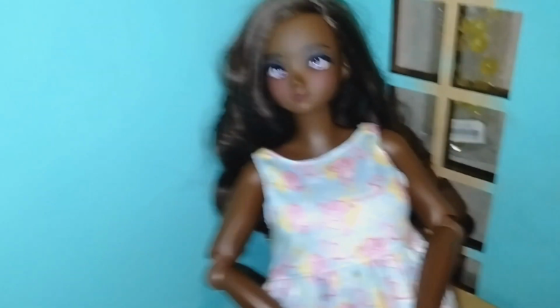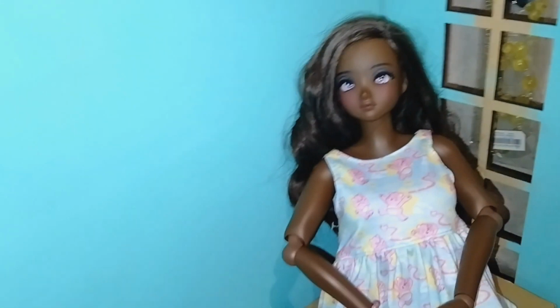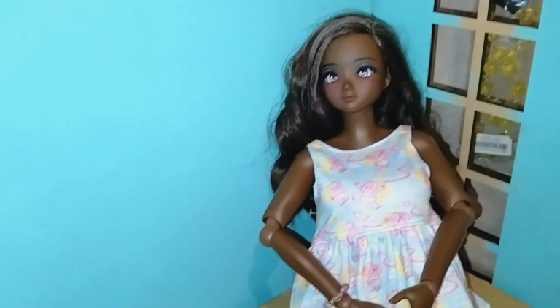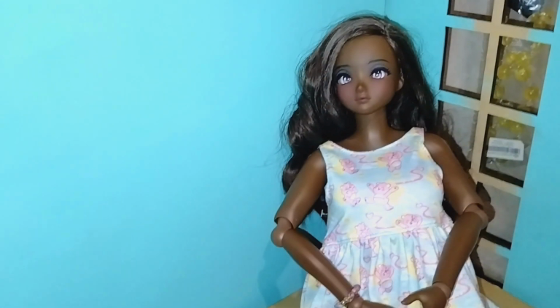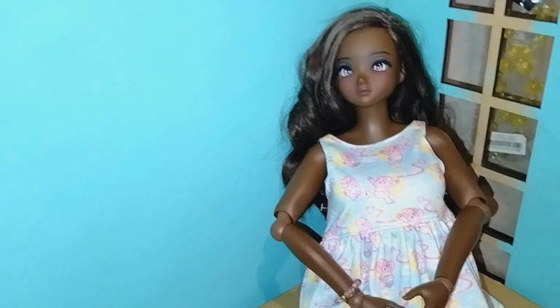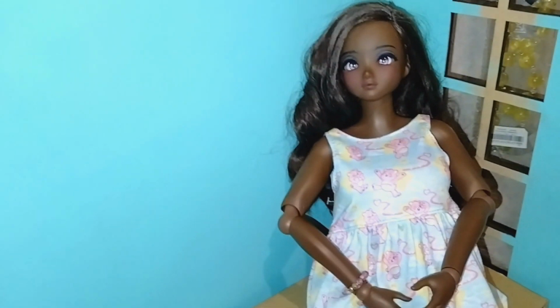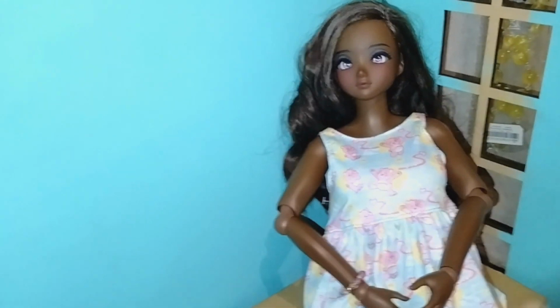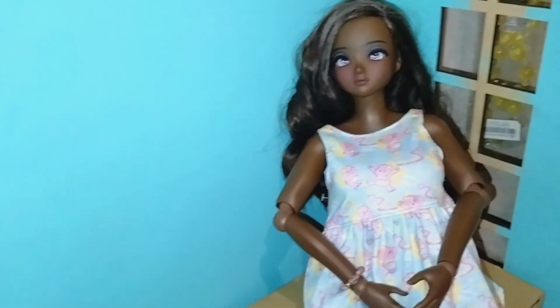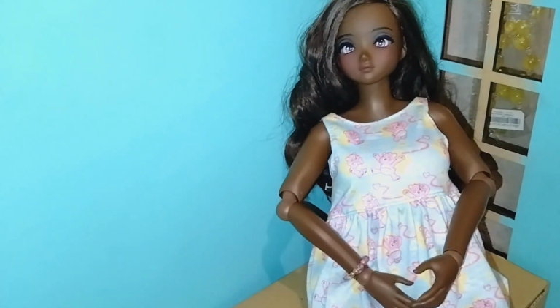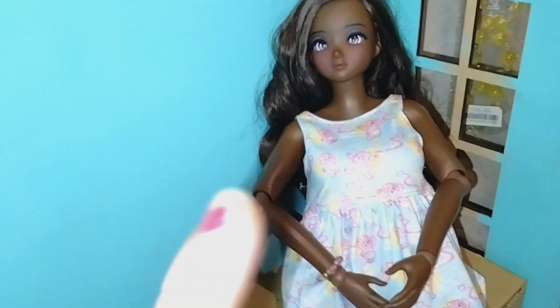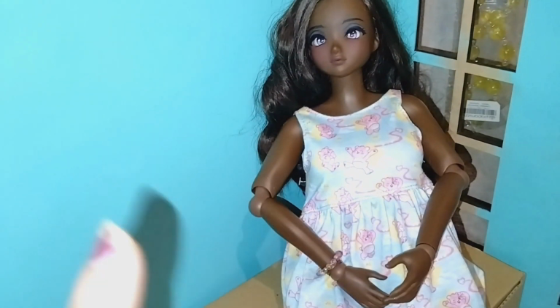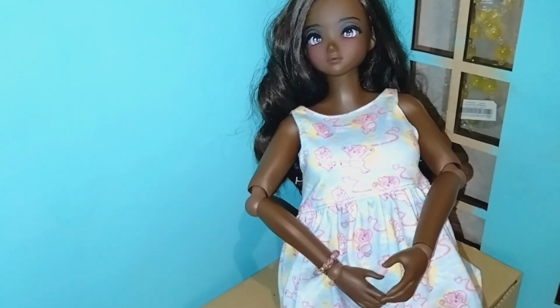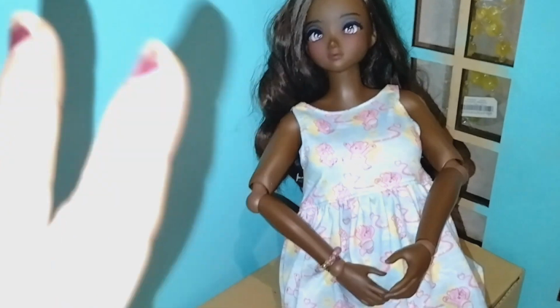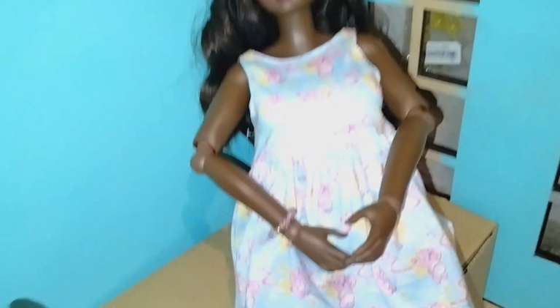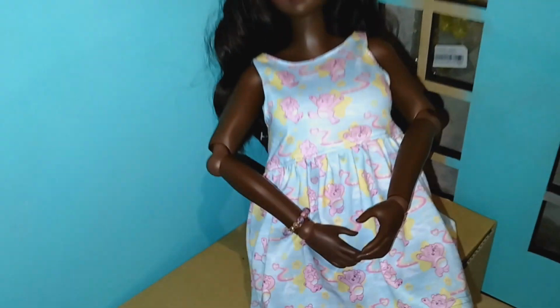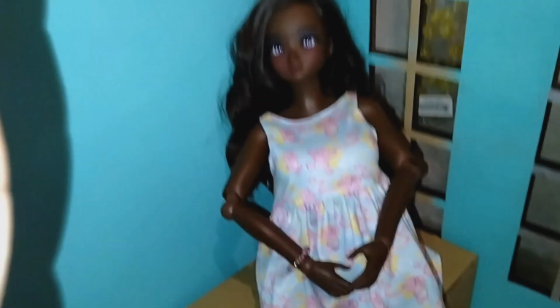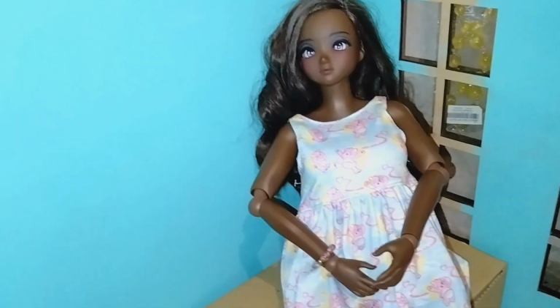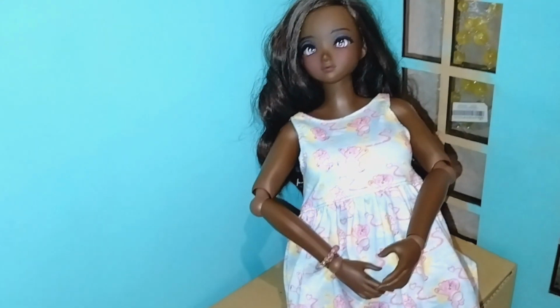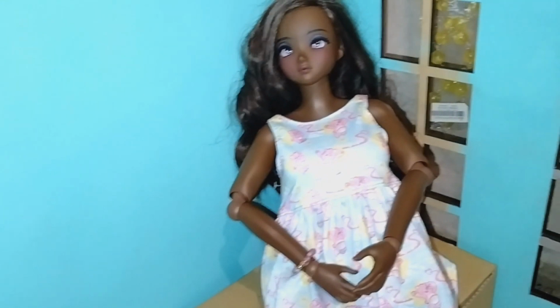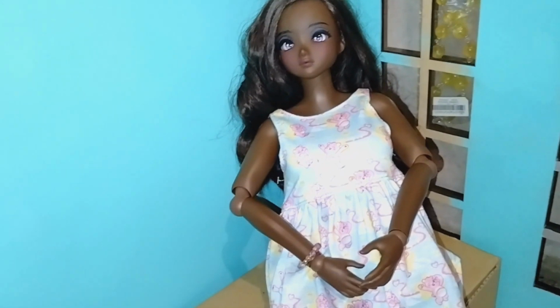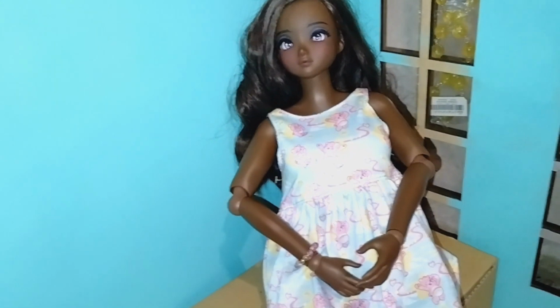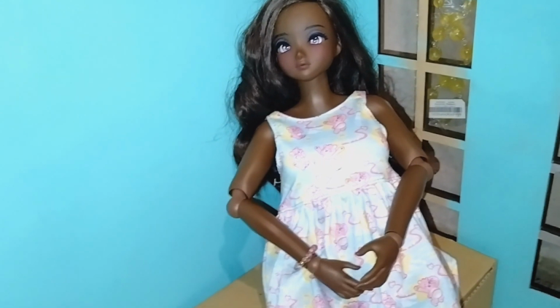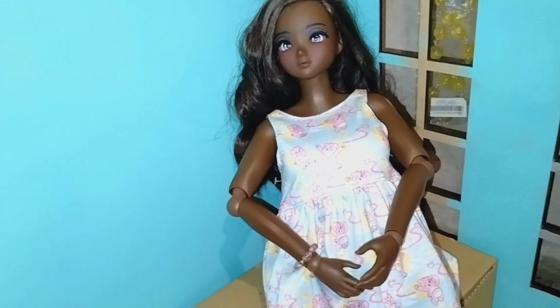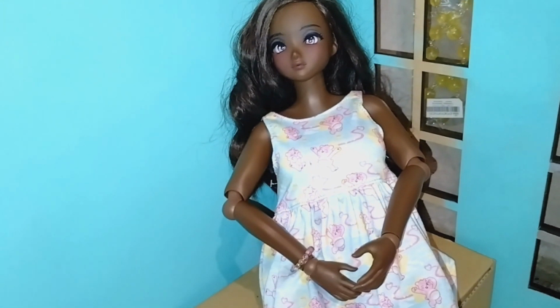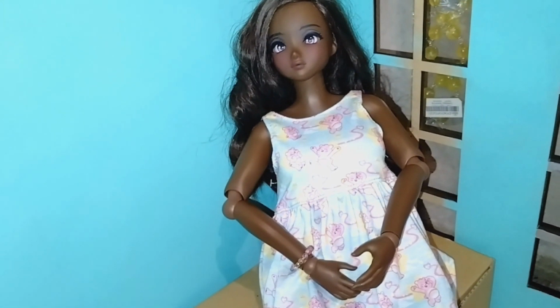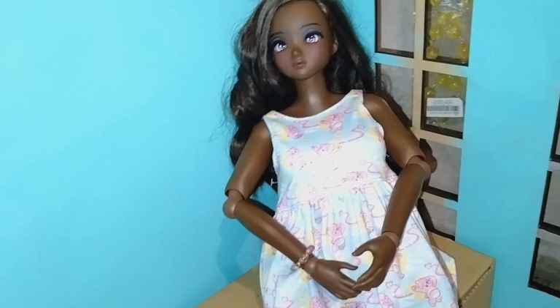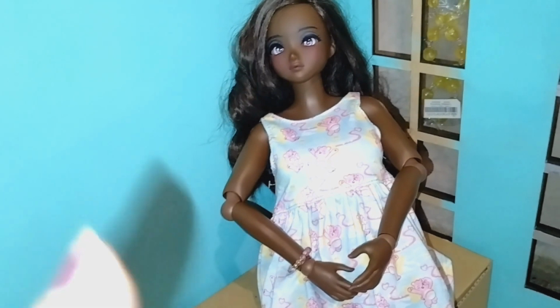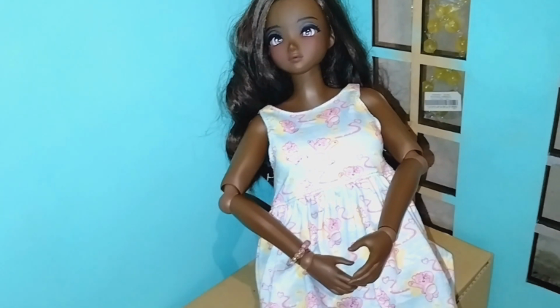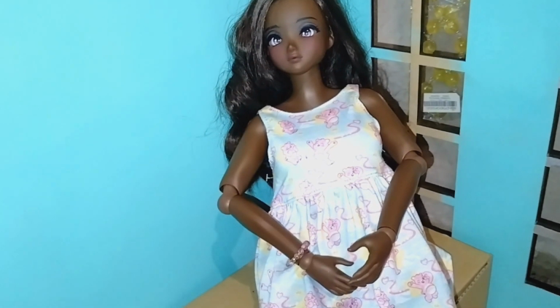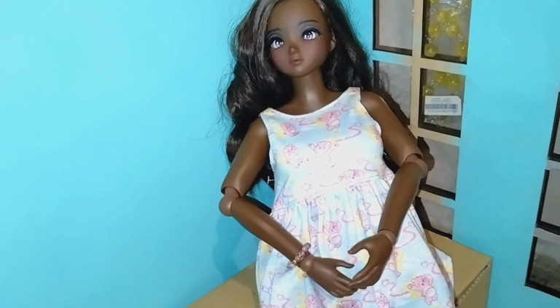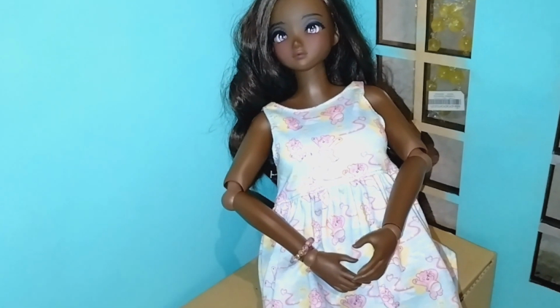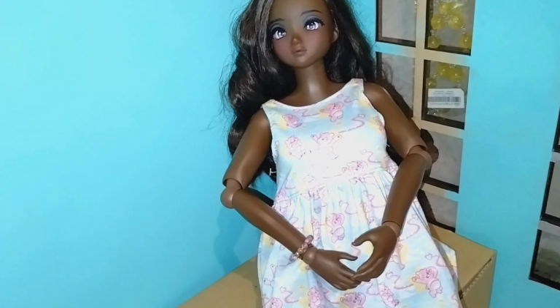Hey everyone, welcome back to my channel. How are you guys doing today? So today I'm here with Wilhelmina and you guys are getting a sneak peek of her outfit because this is her back to school dress, but I took all her accessories and stuff off so you guys don't see her full outfit, because I wanted to share with you guys what I was working on today.